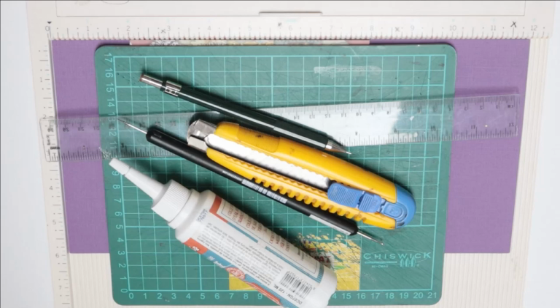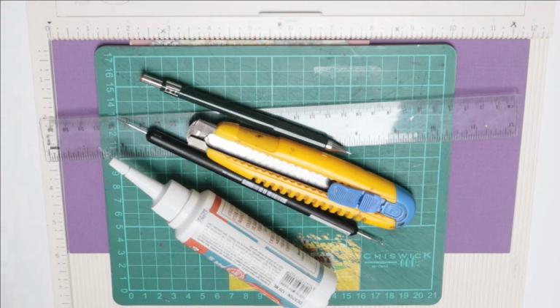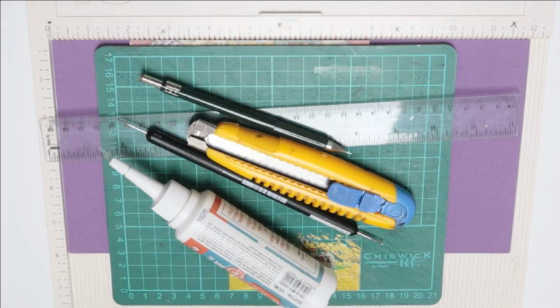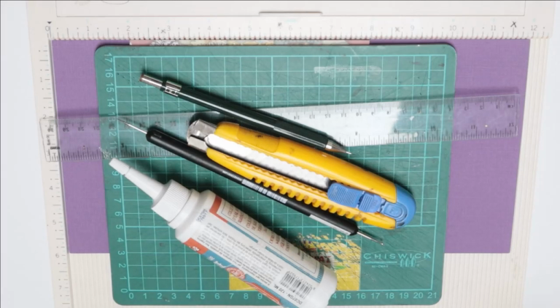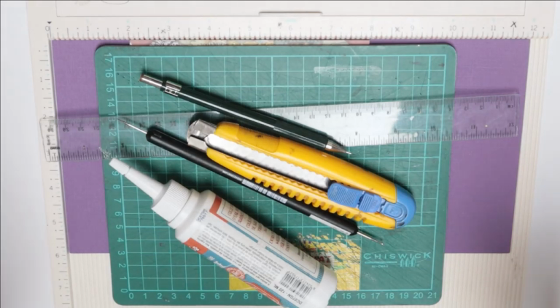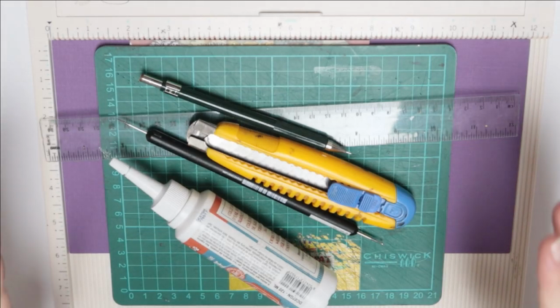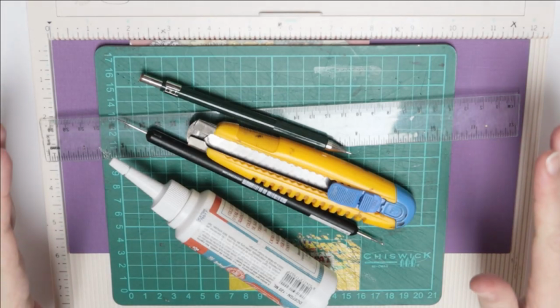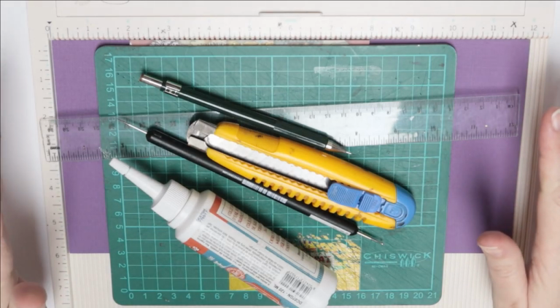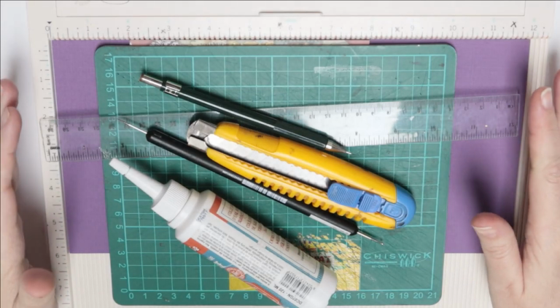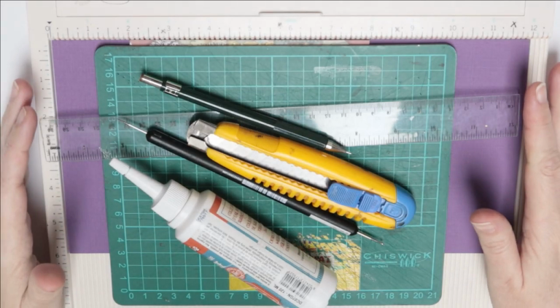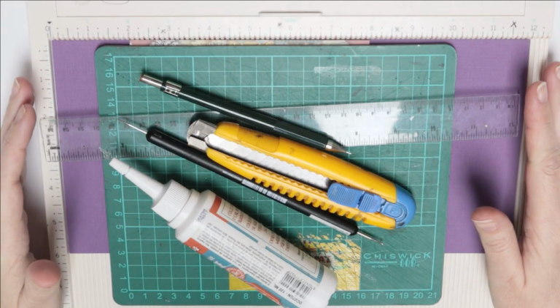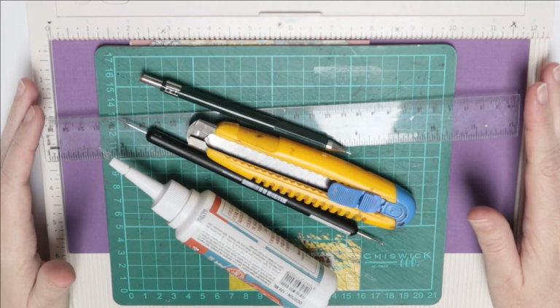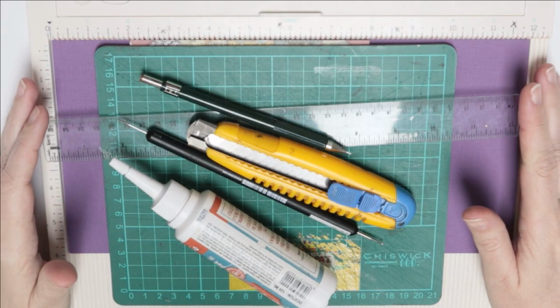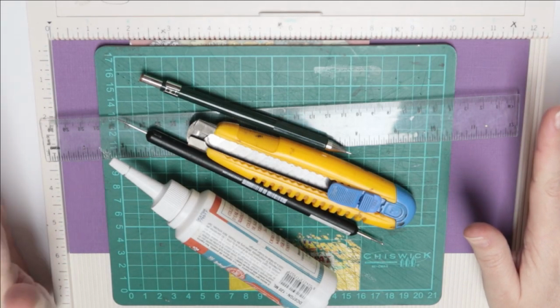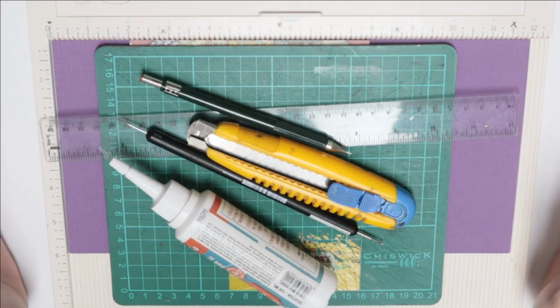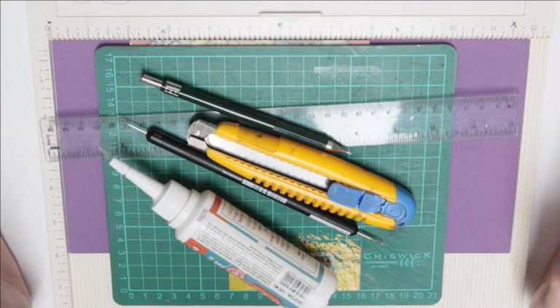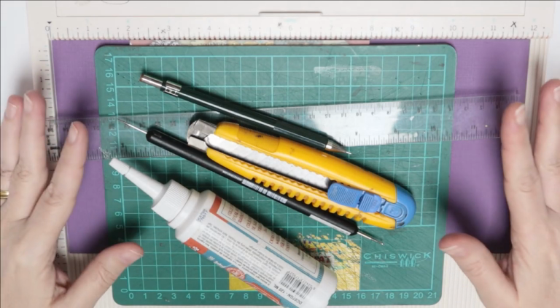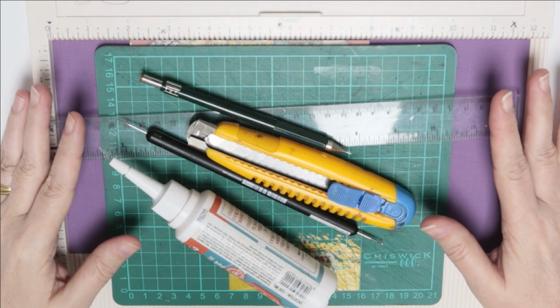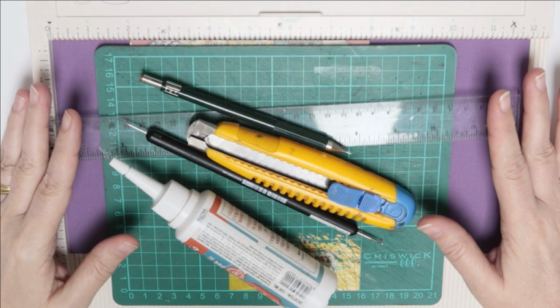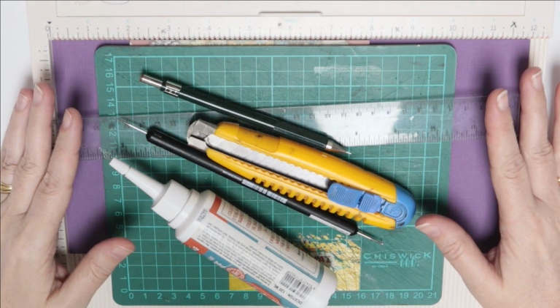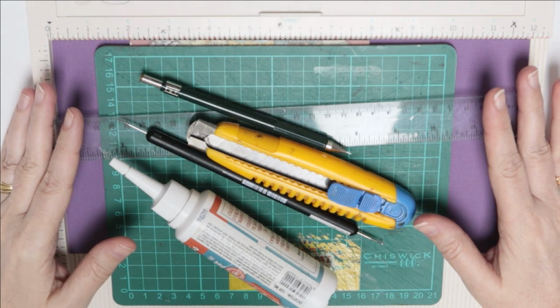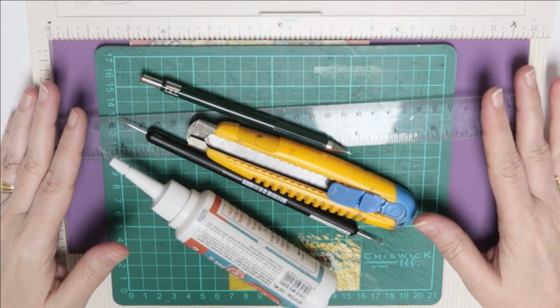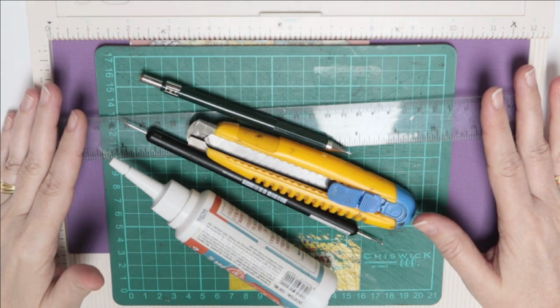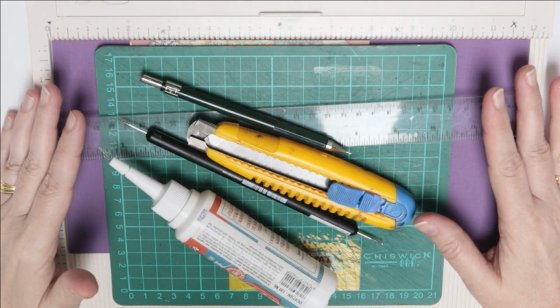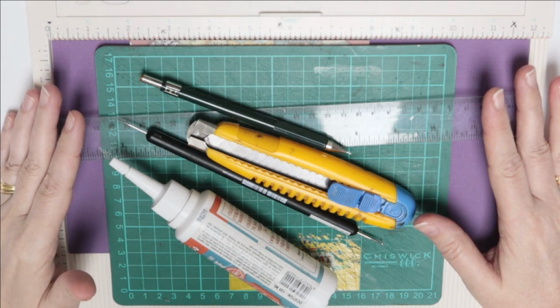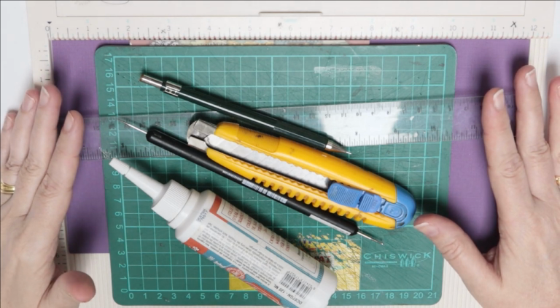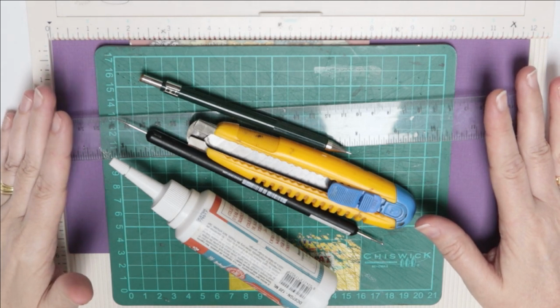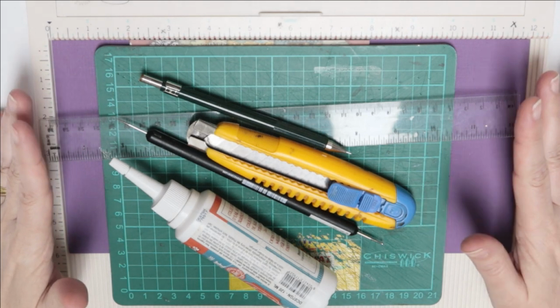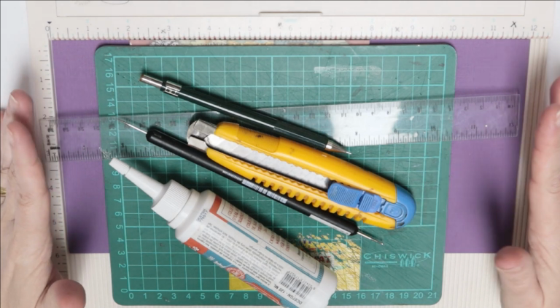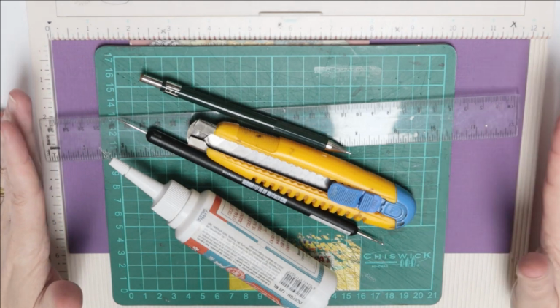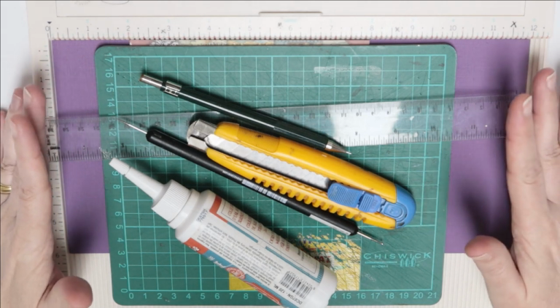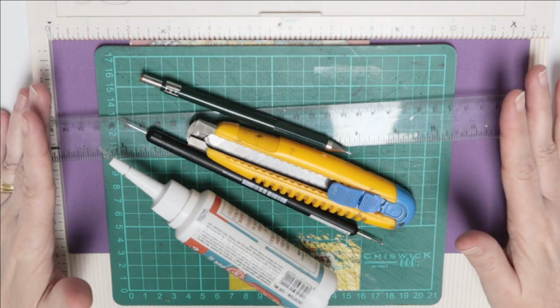We are going to make a concertina card — well, I call it a concertina card, and it's a concertina card with a difference.